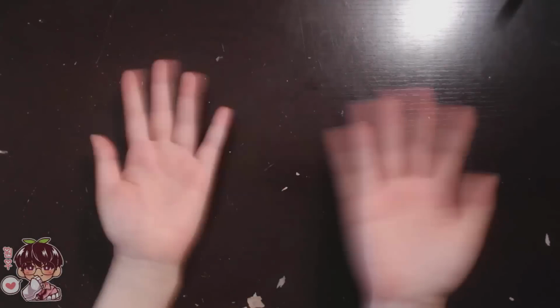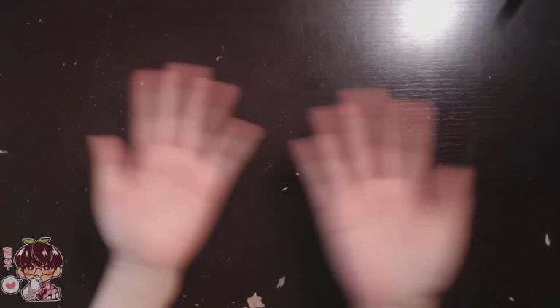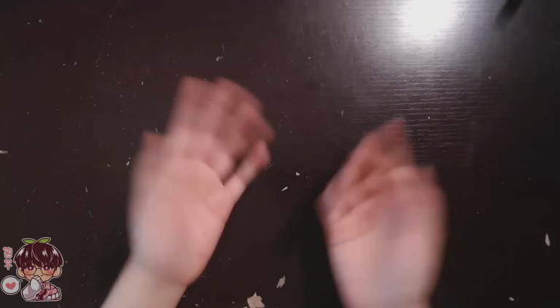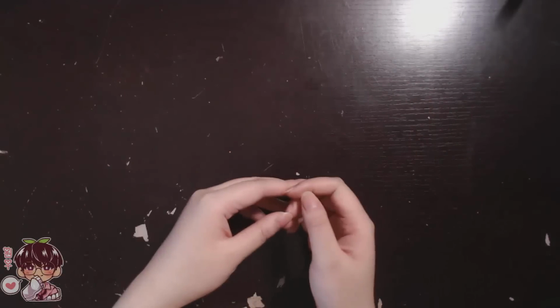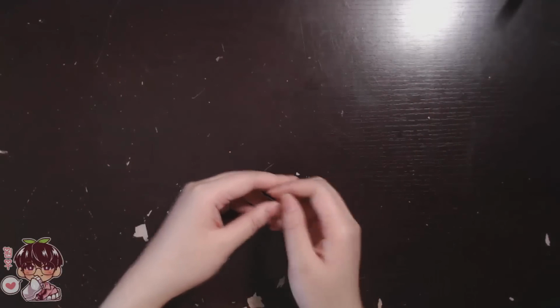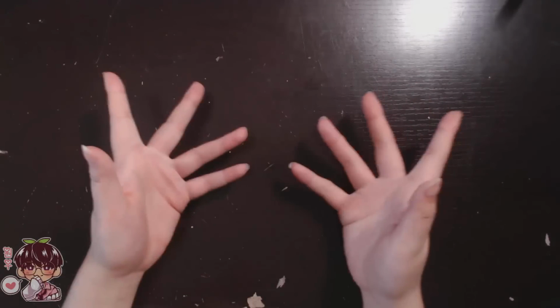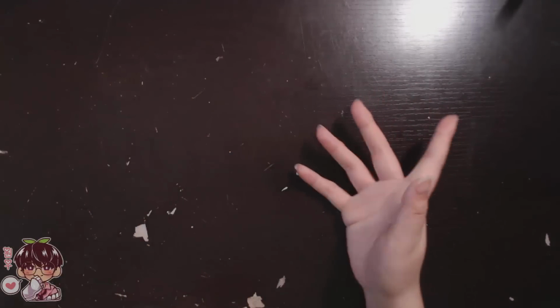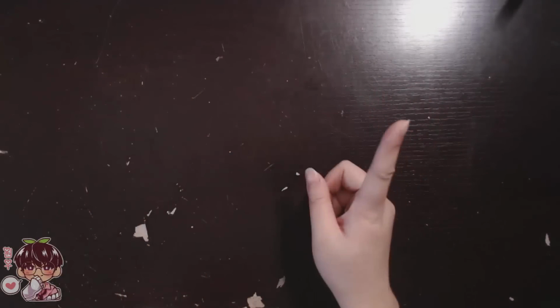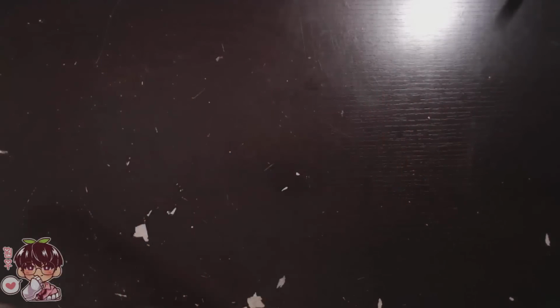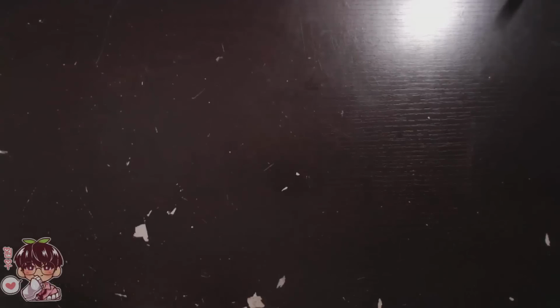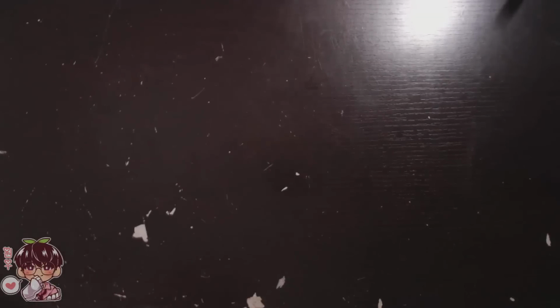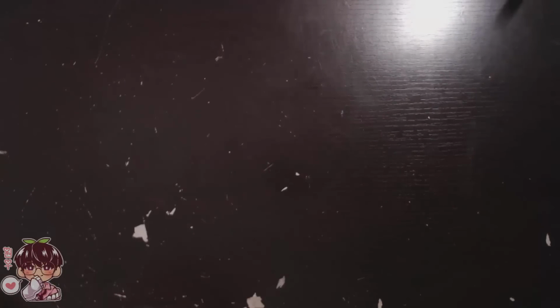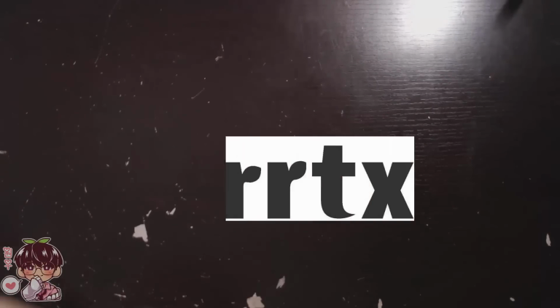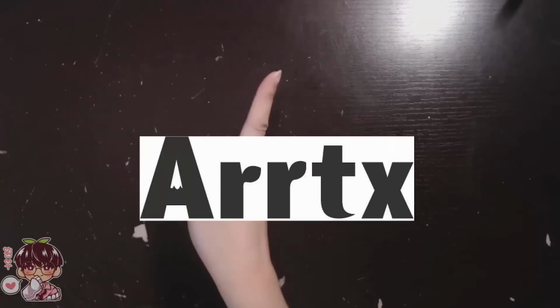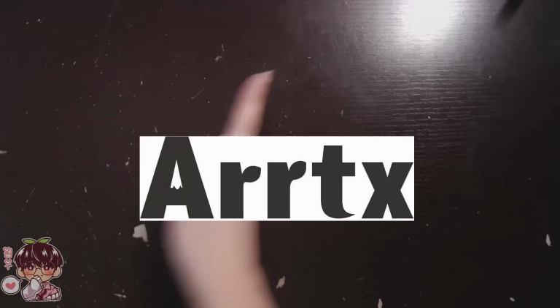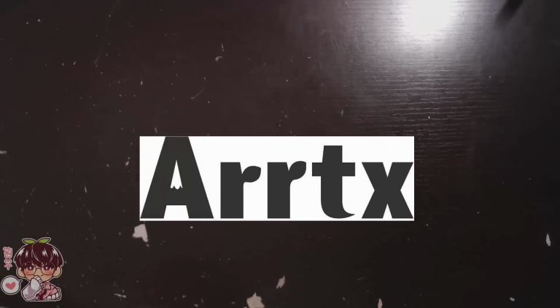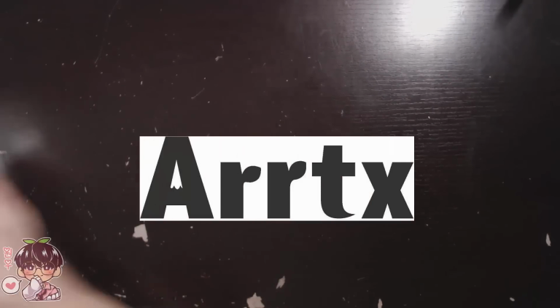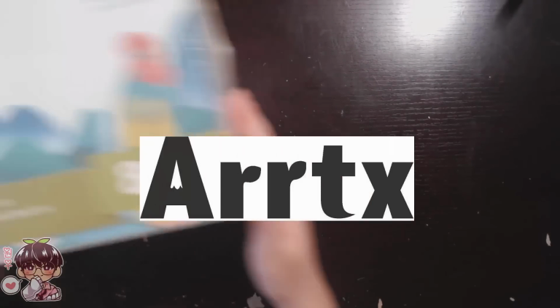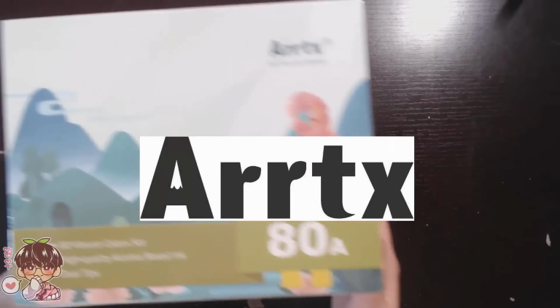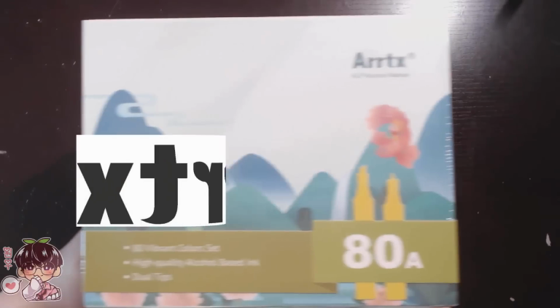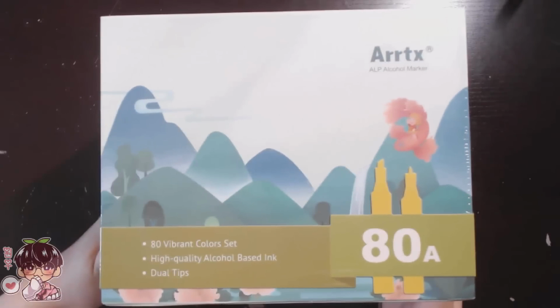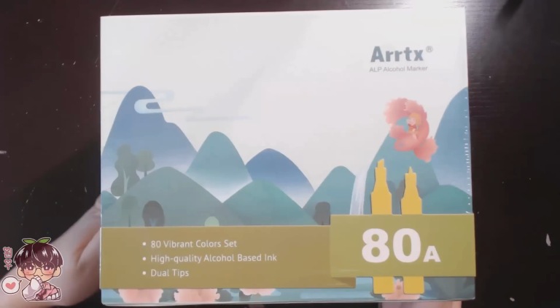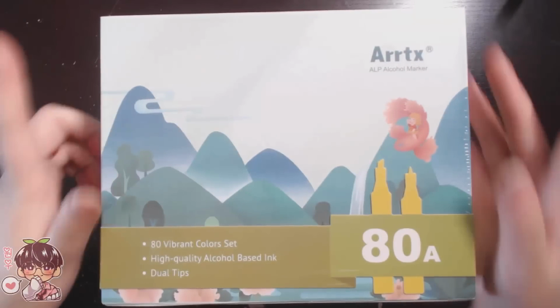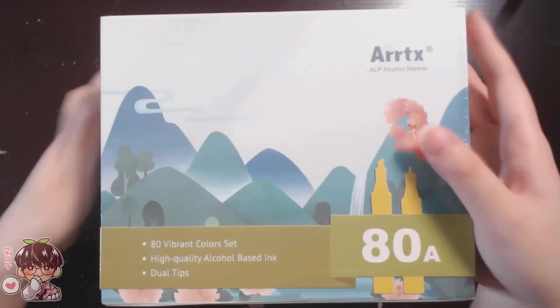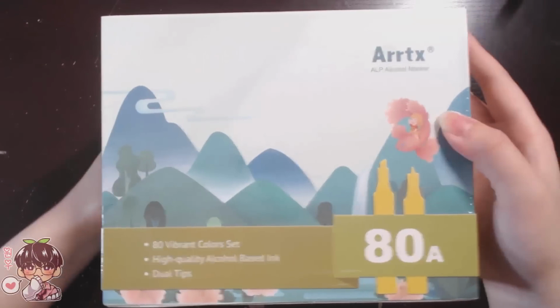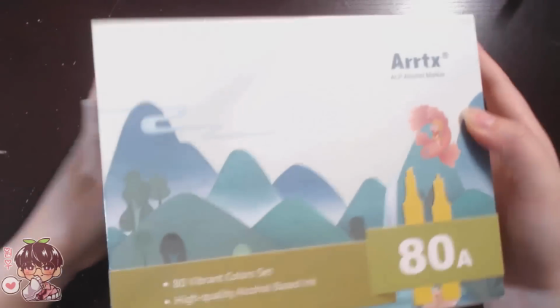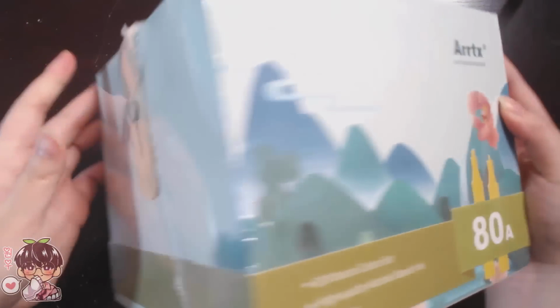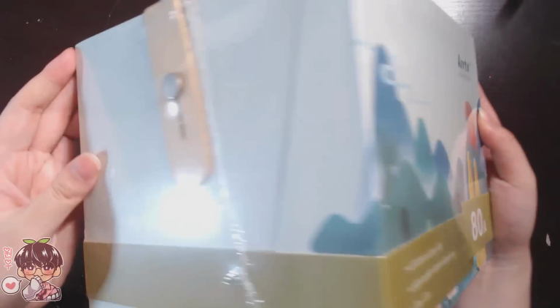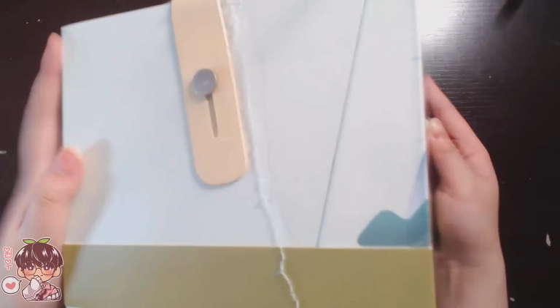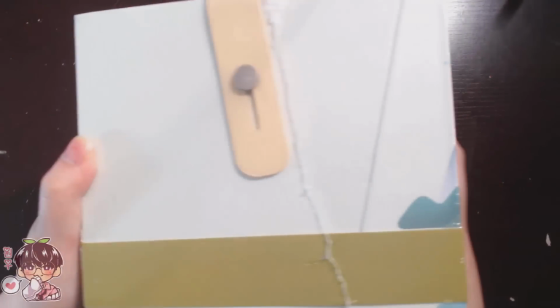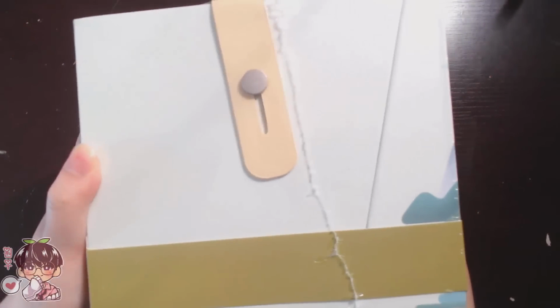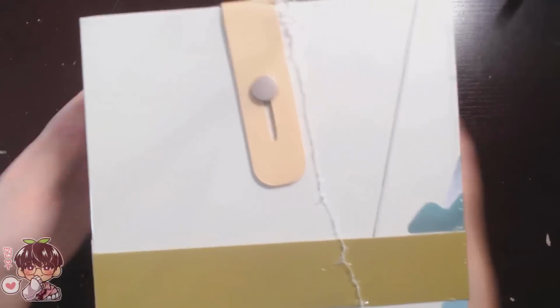Hi guys, and welcome back to another video. The lovely people at Artex have sent me a few products to review — two specifically — and the first product they sent me was their ALP series of markers.